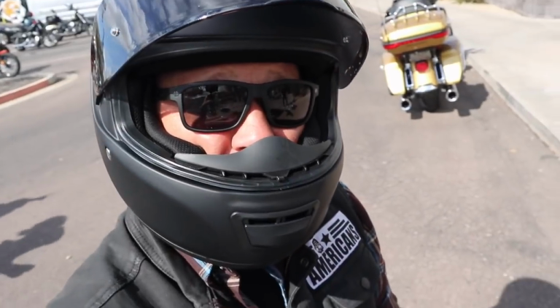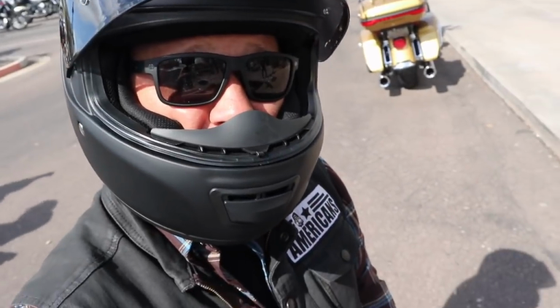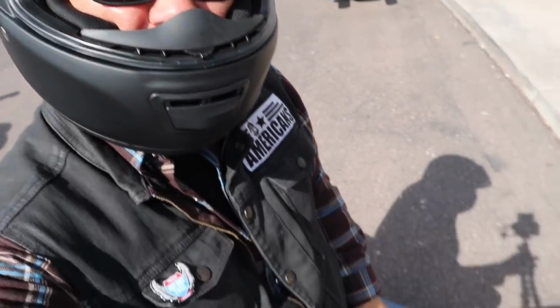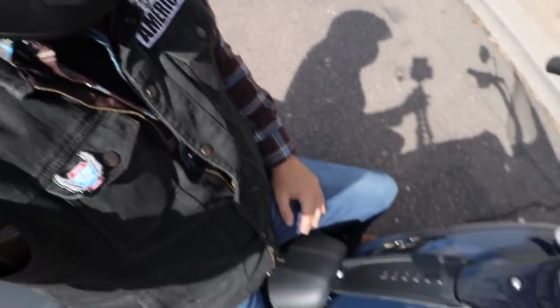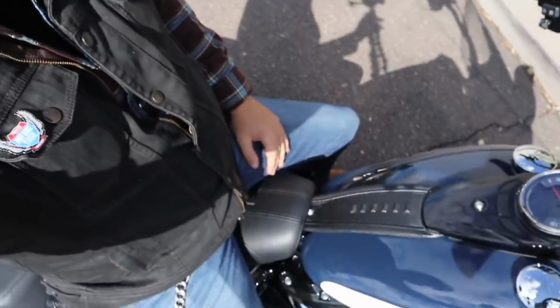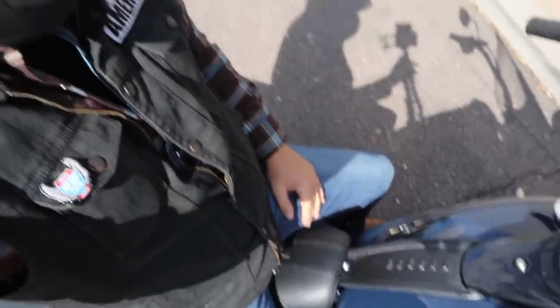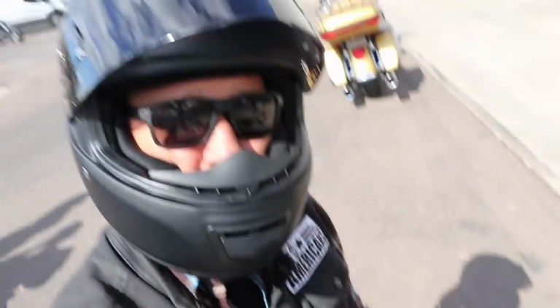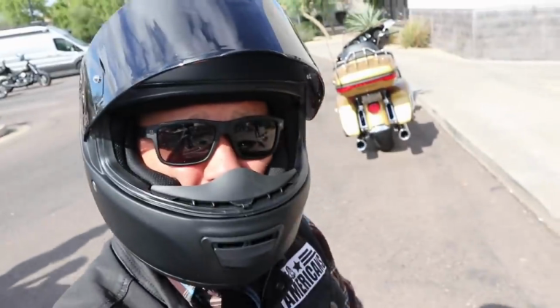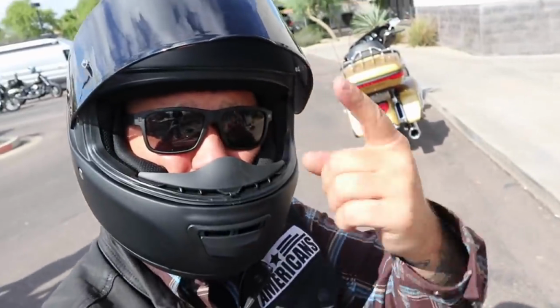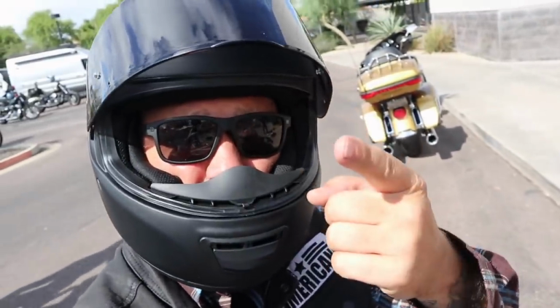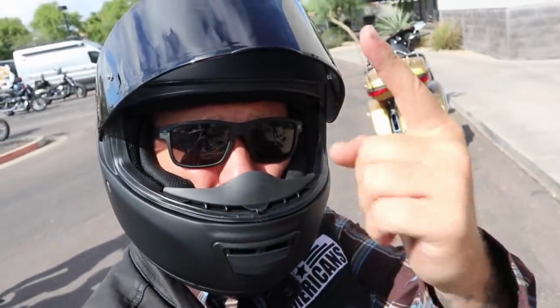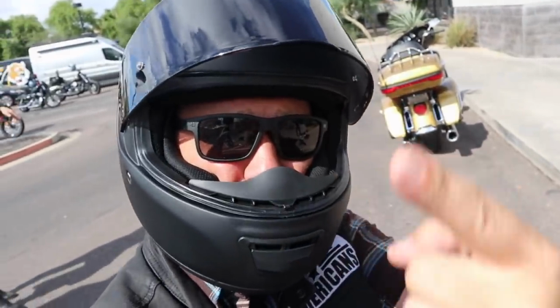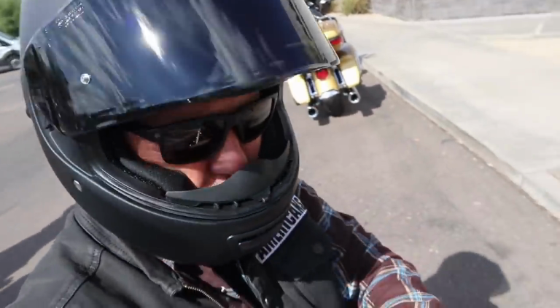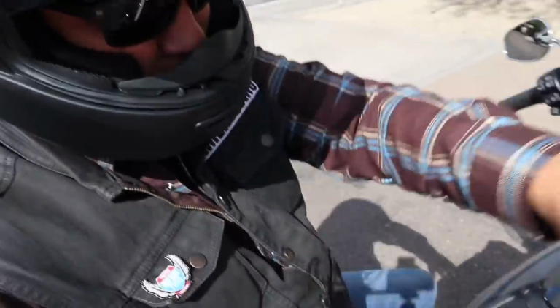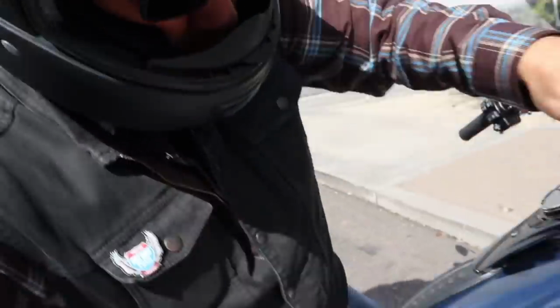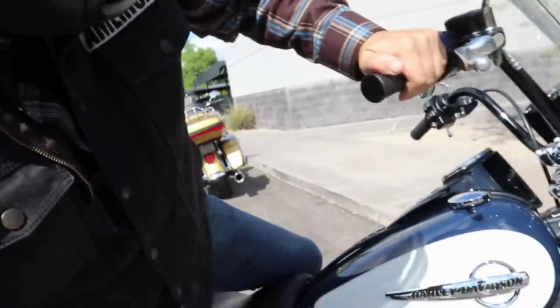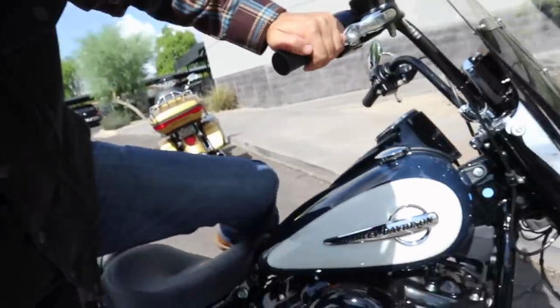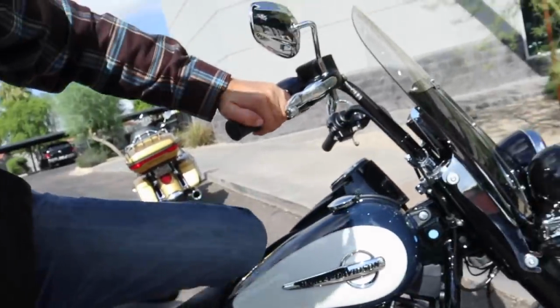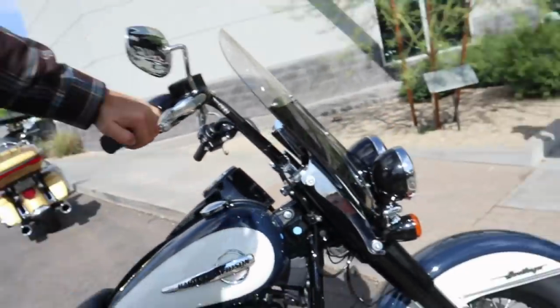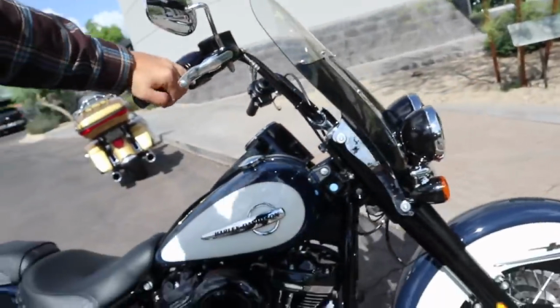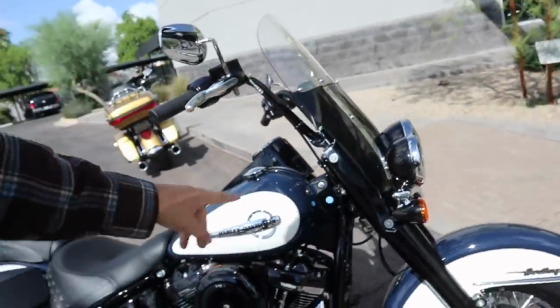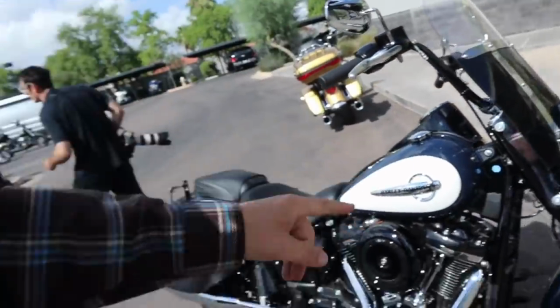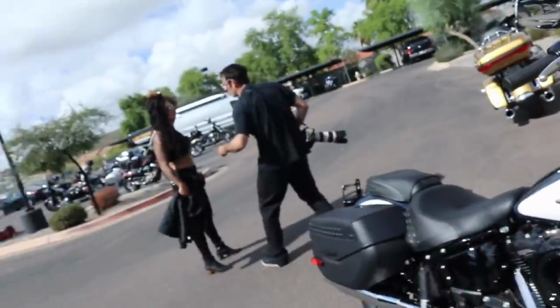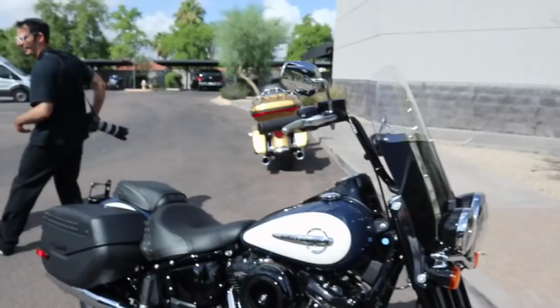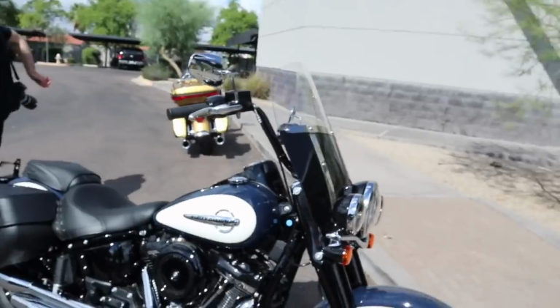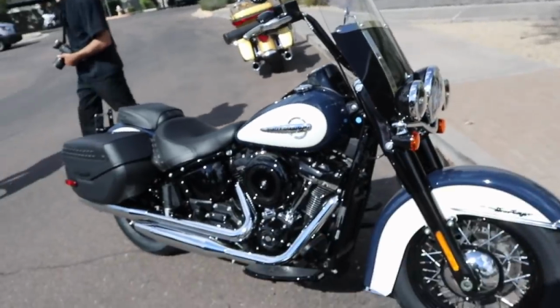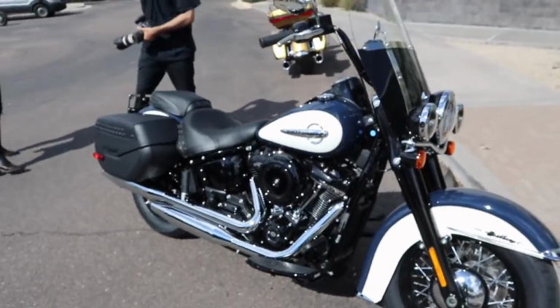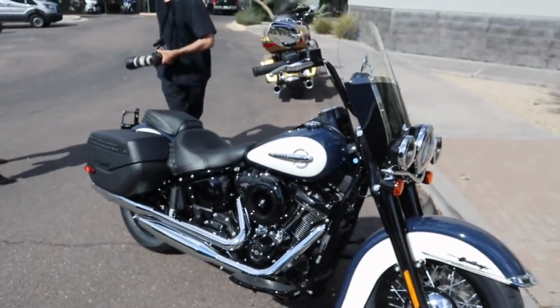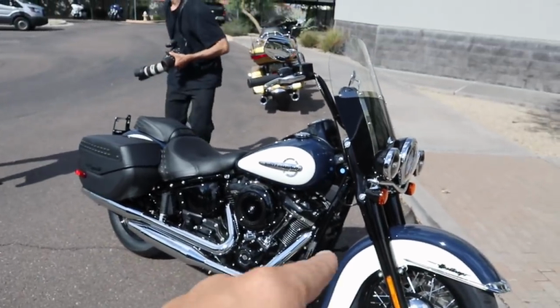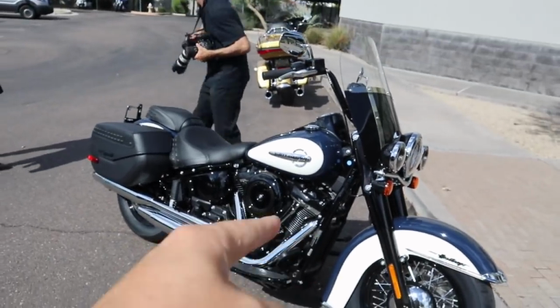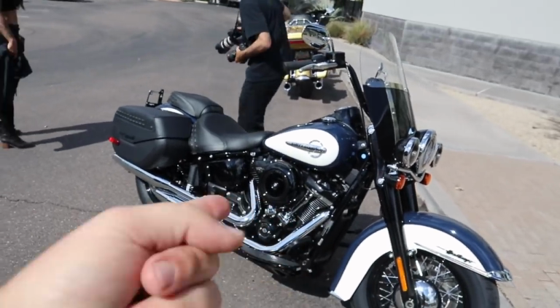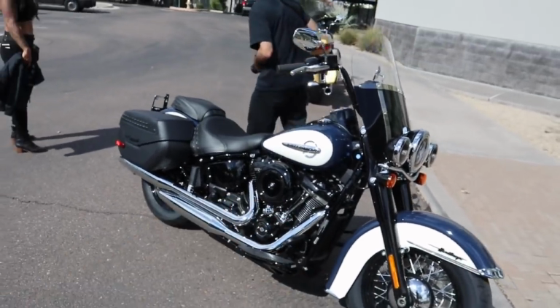Yeah, that's really cool, man. Uncle Wayne, I miss you, brother. And that is an absolutely beautiful motorcycle.